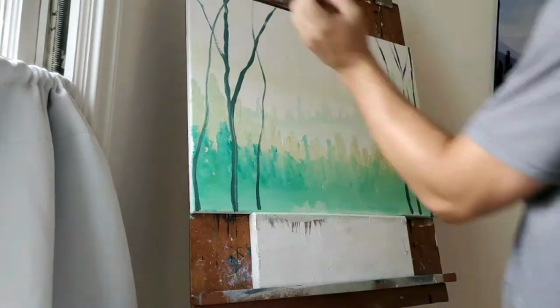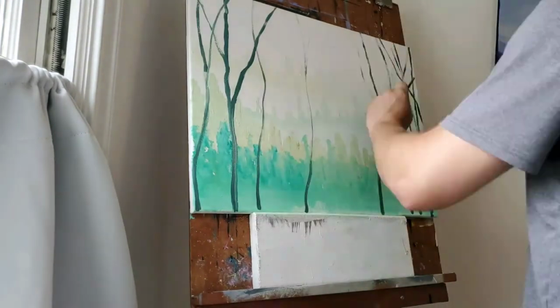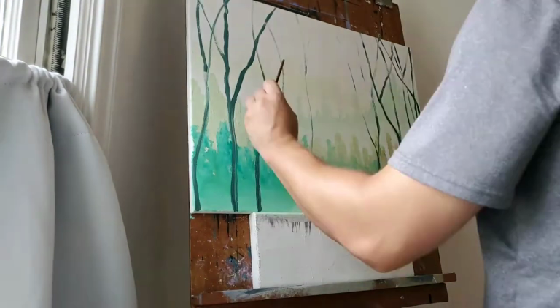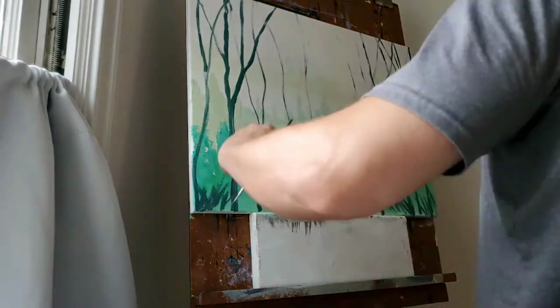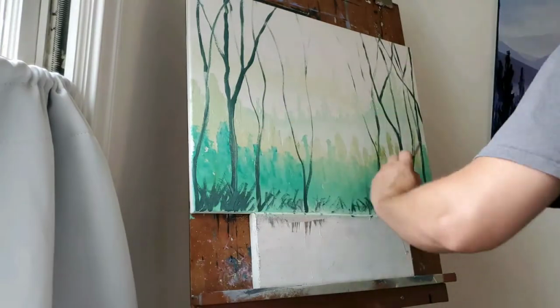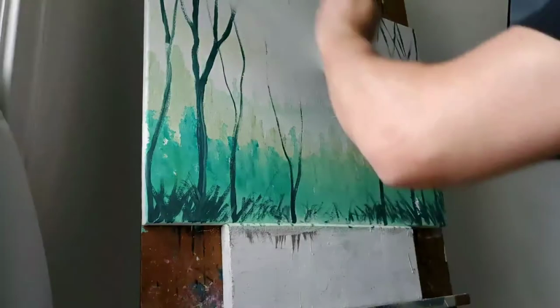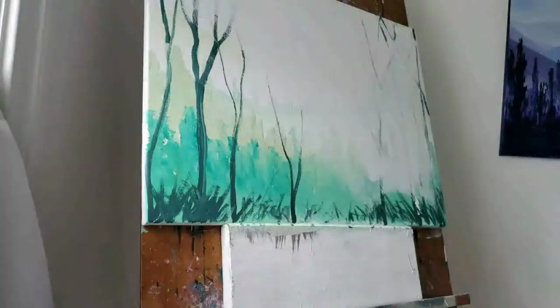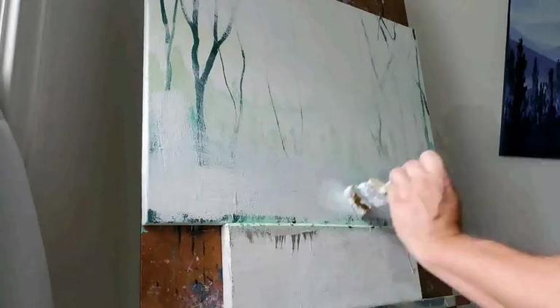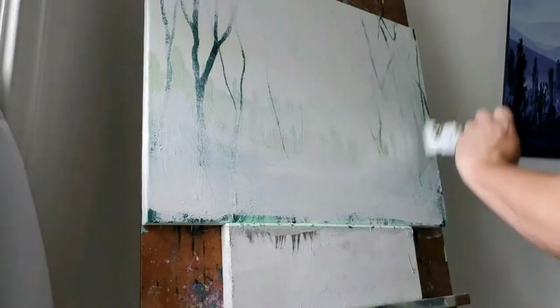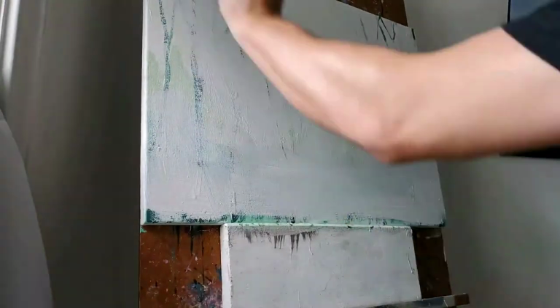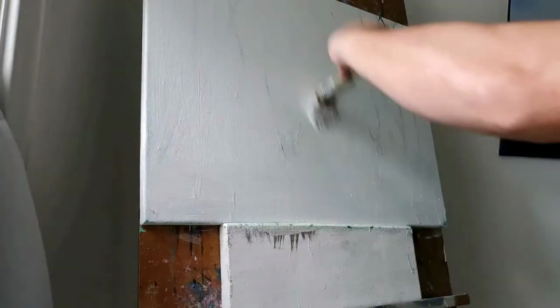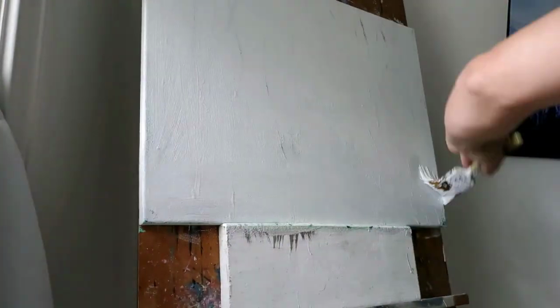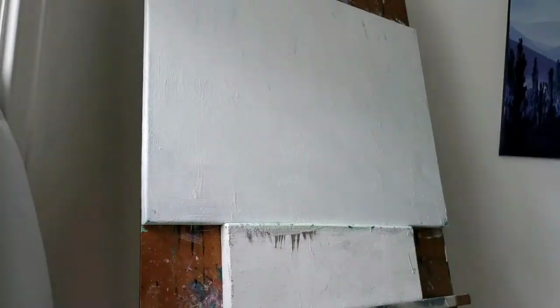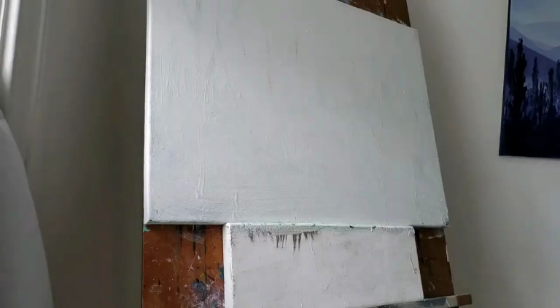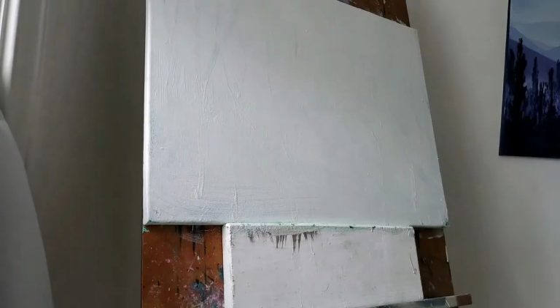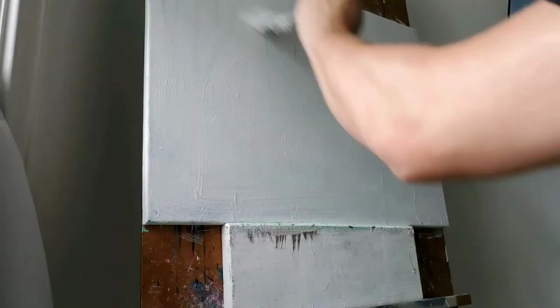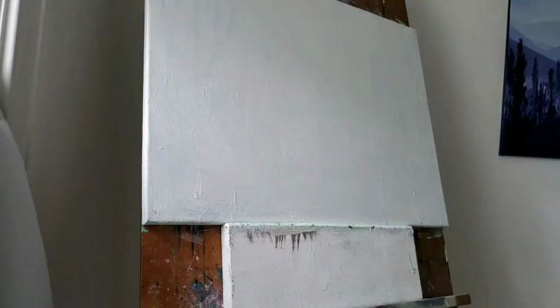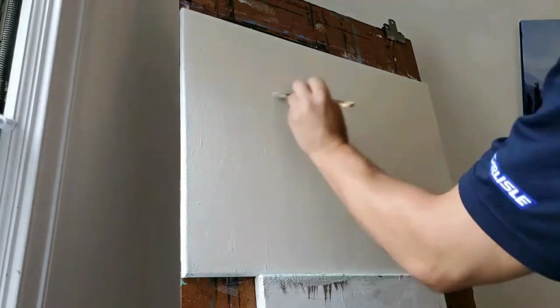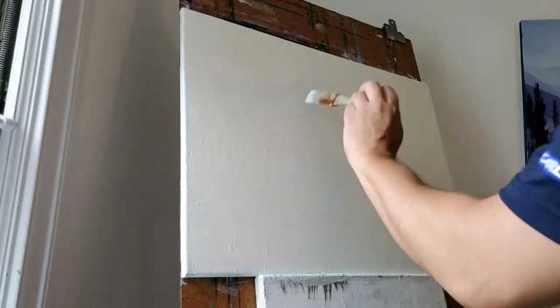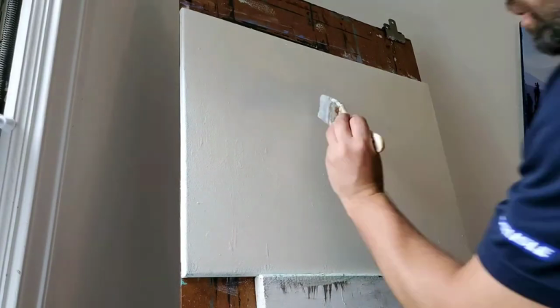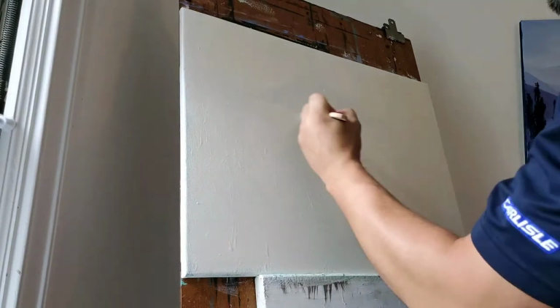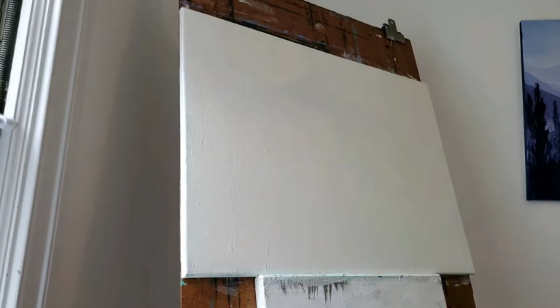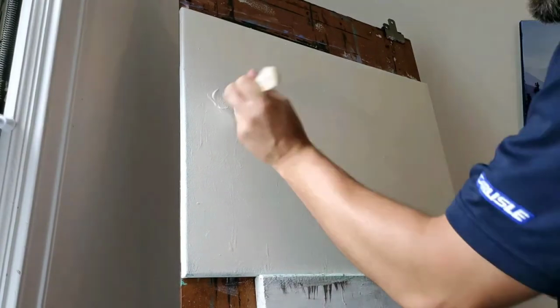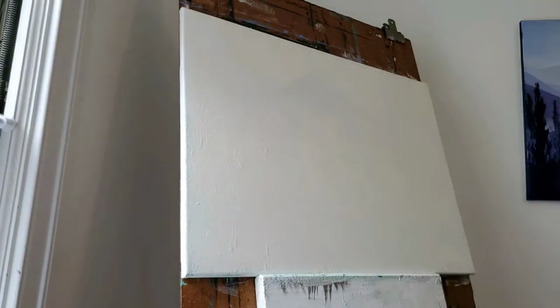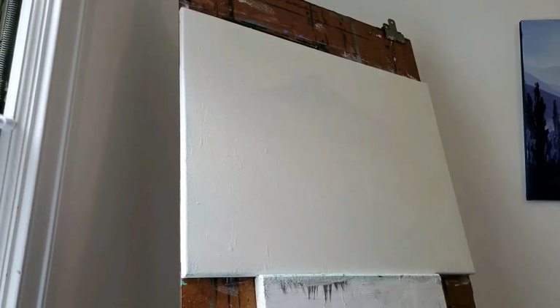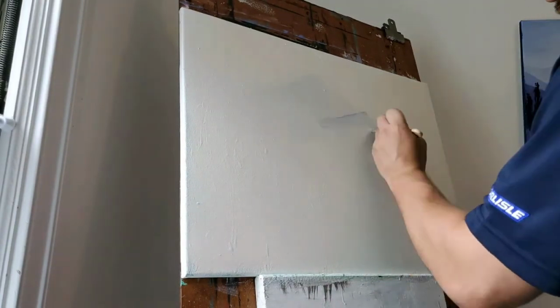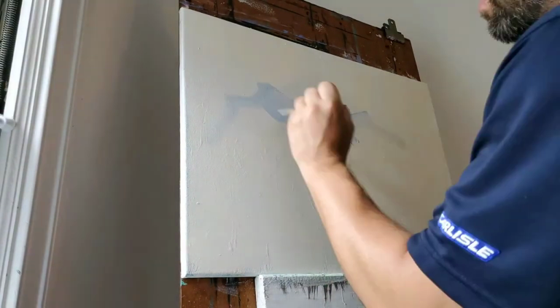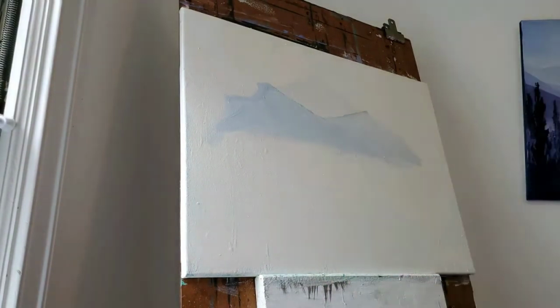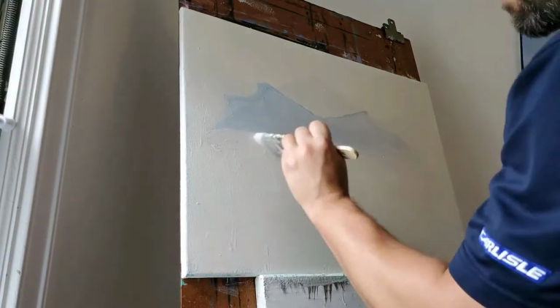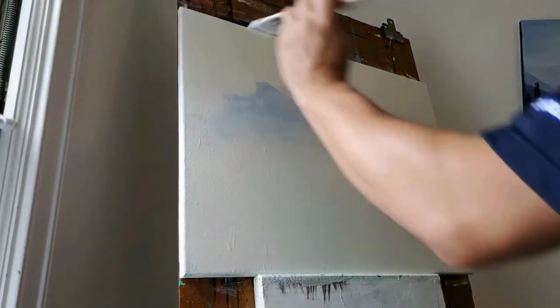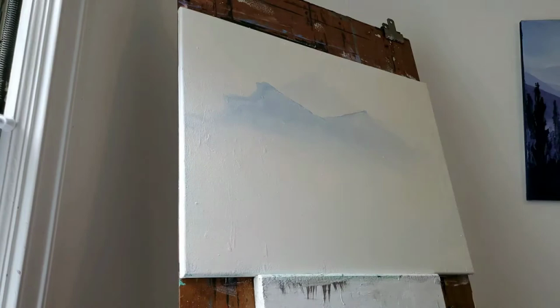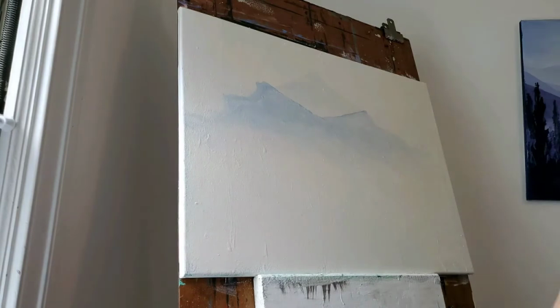I also wasn't too fond of that, so I tried using soft grays and blues, which I decided would look pretty good with my furniture arrangement.